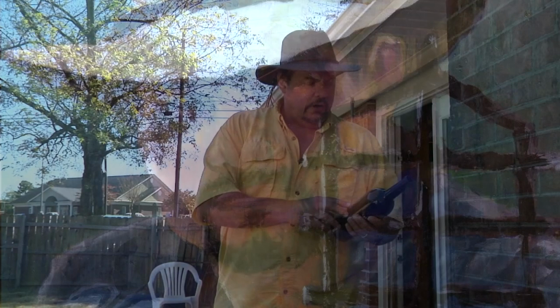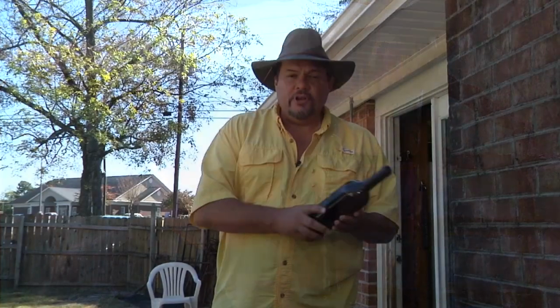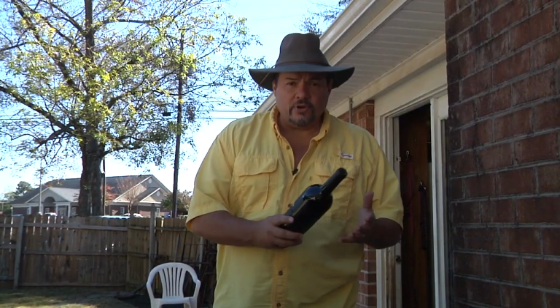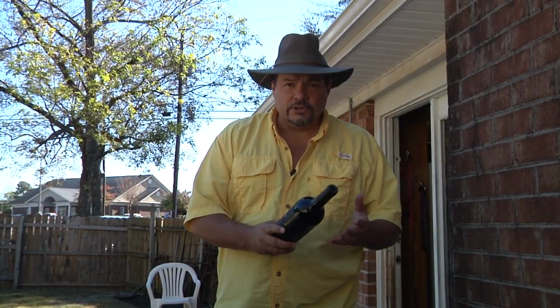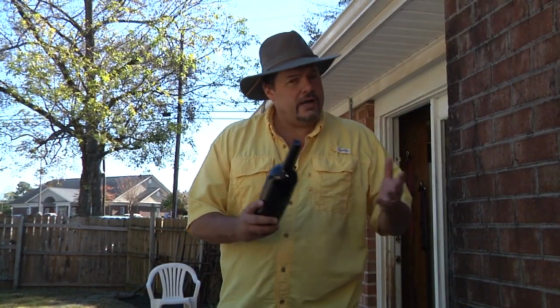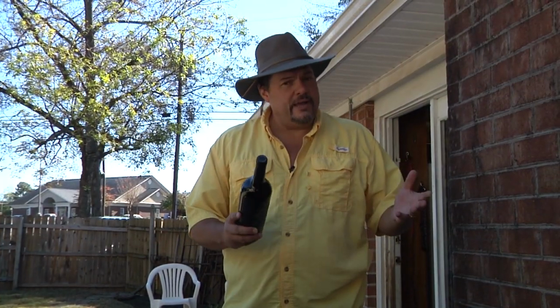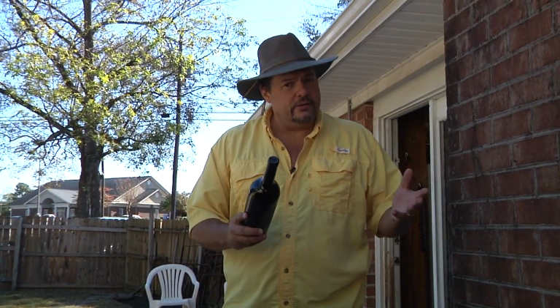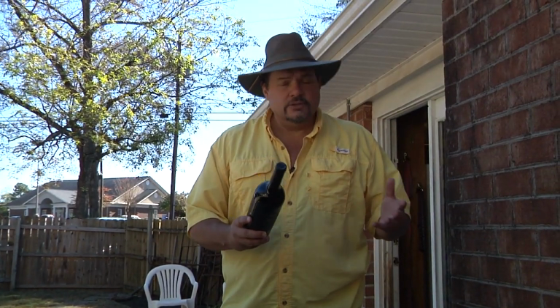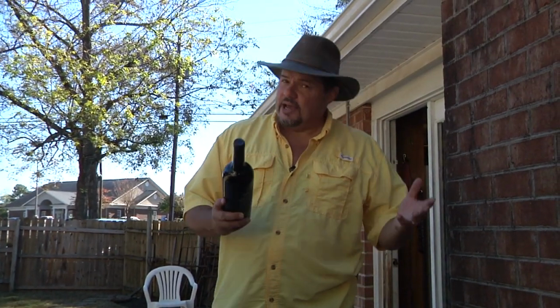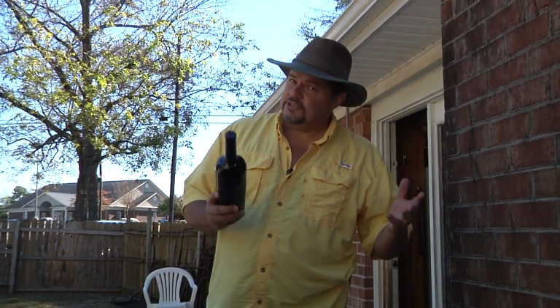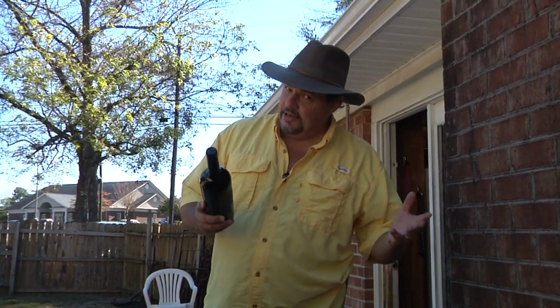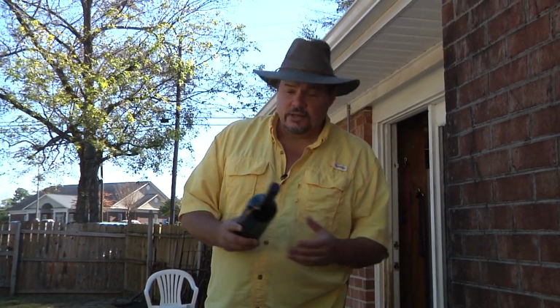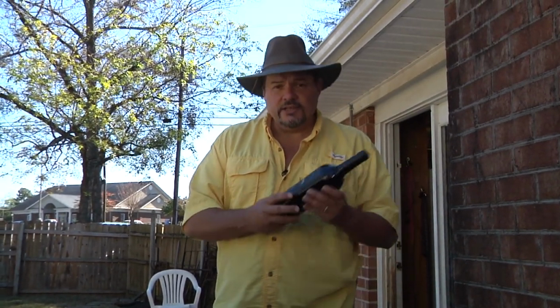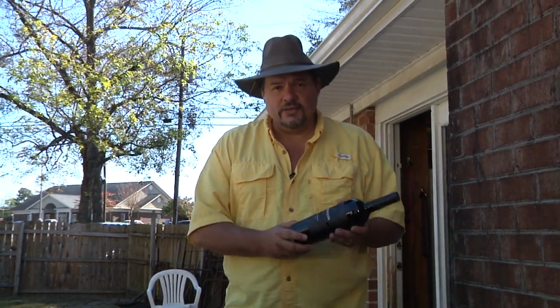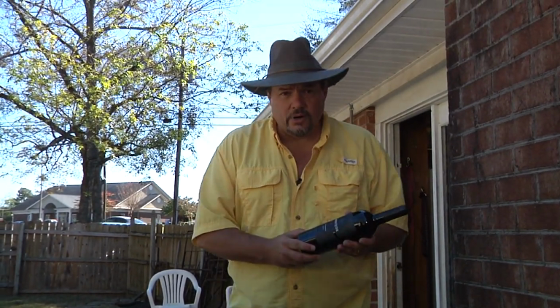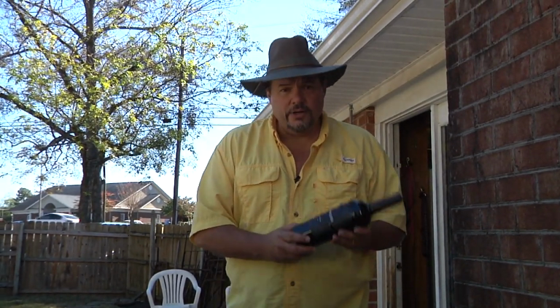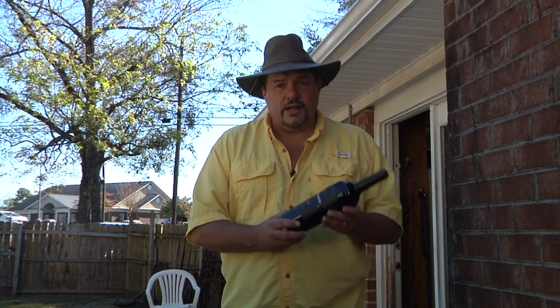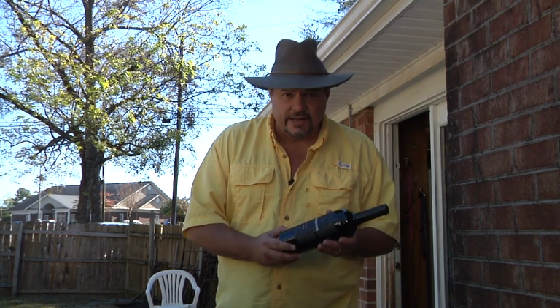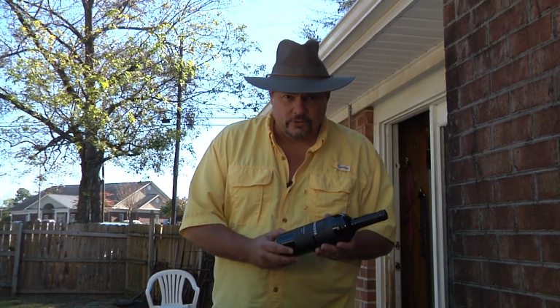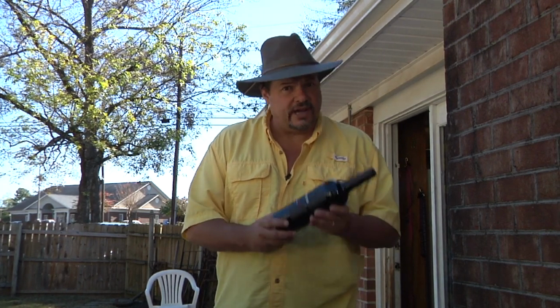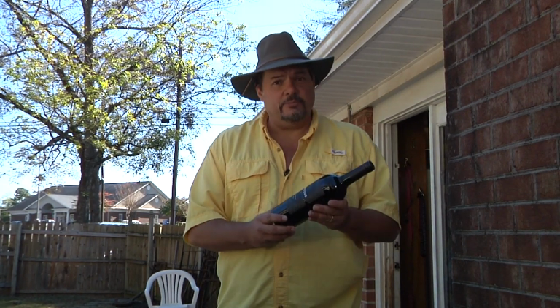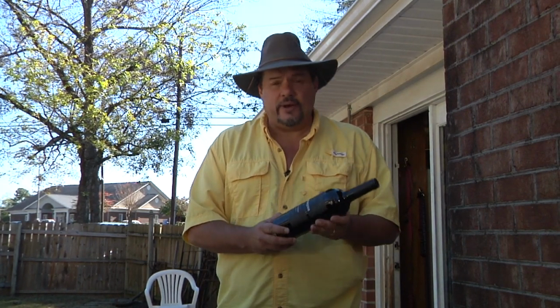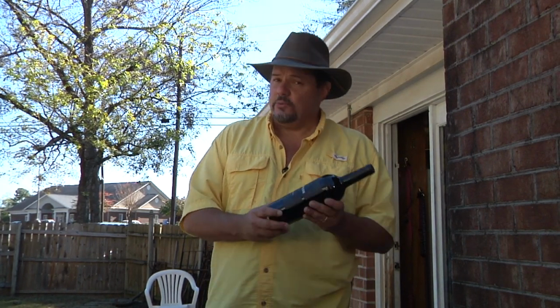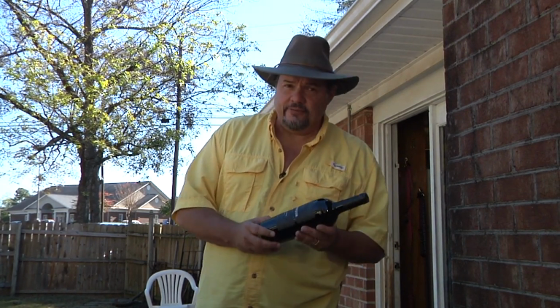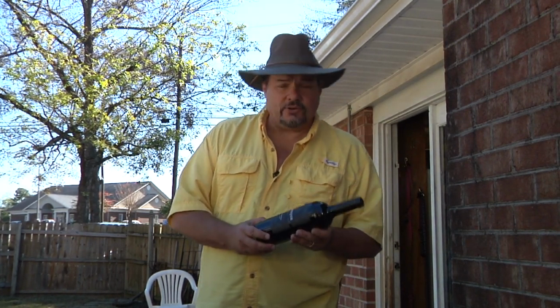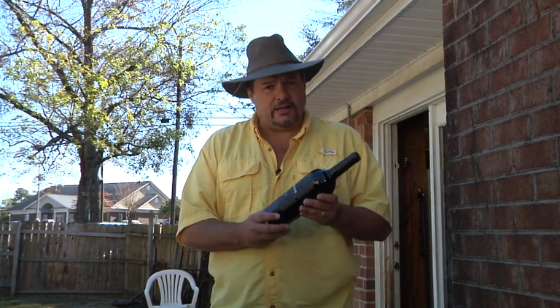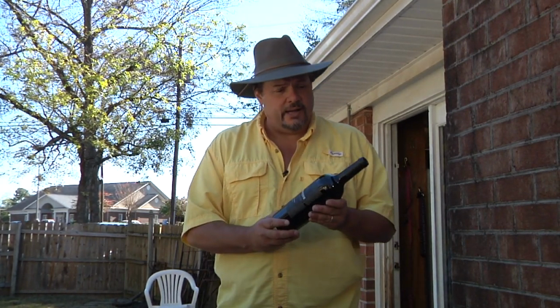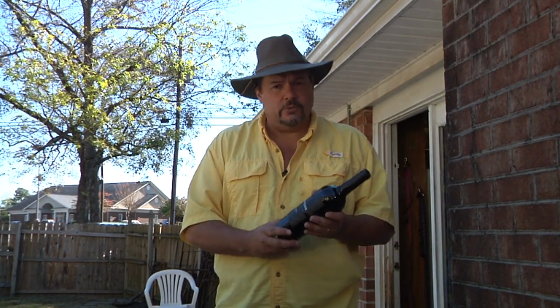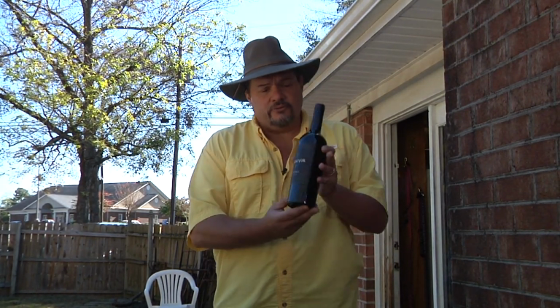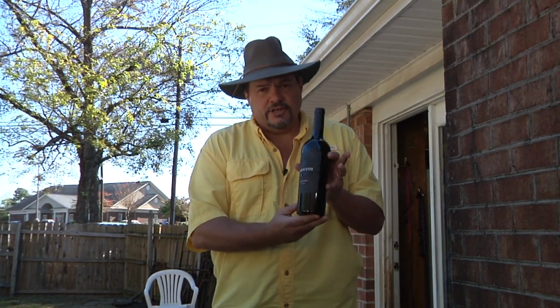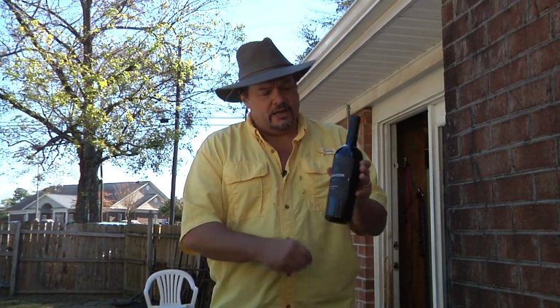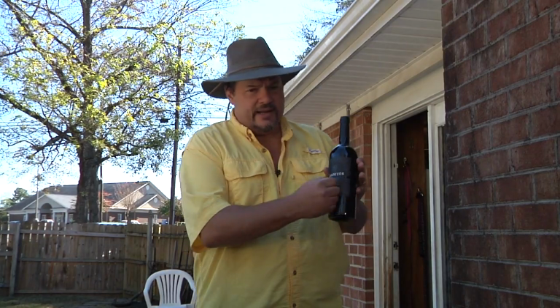If you don't have a corkscrew, not a big deal sometimes. This is either going to work or you're going to look like a damn fool — which I've done both ways. They work very fast, or I look like a damn fool.